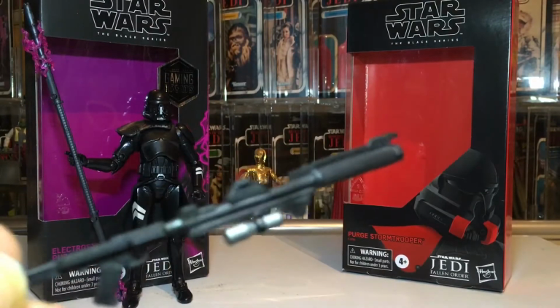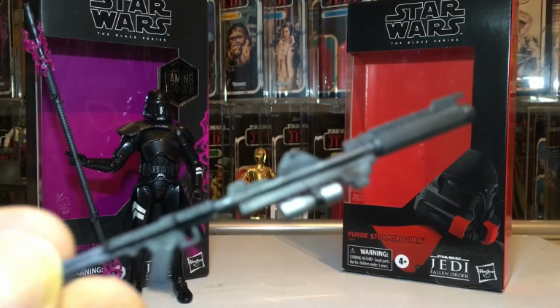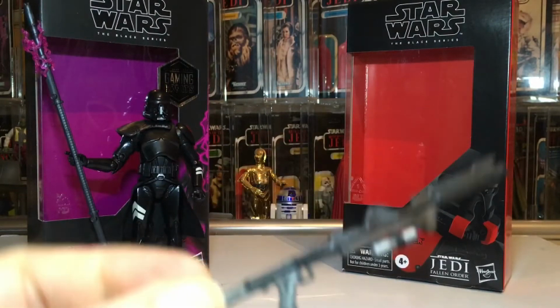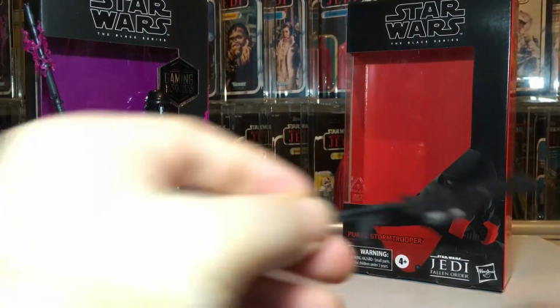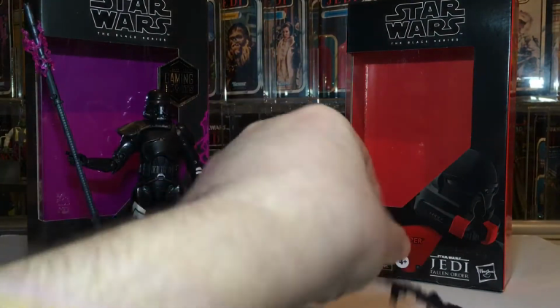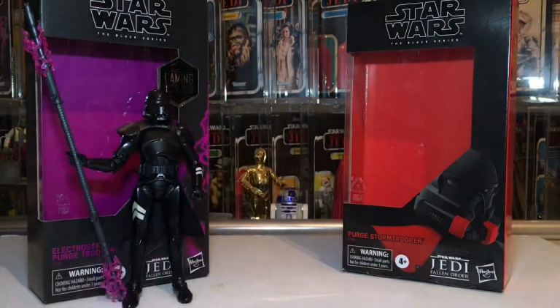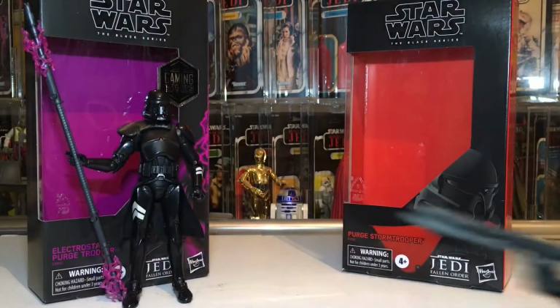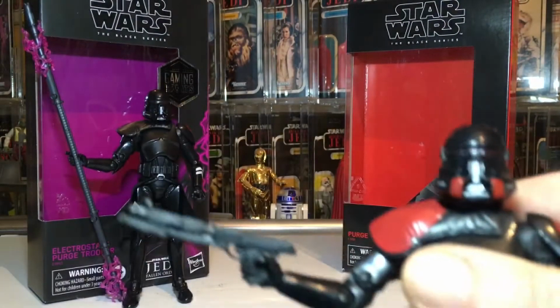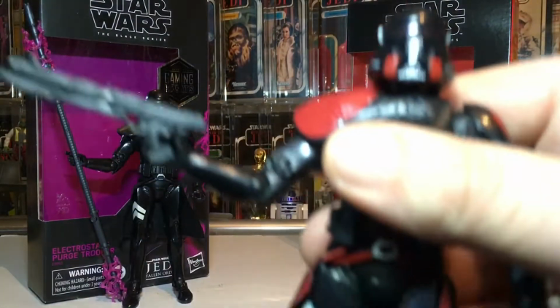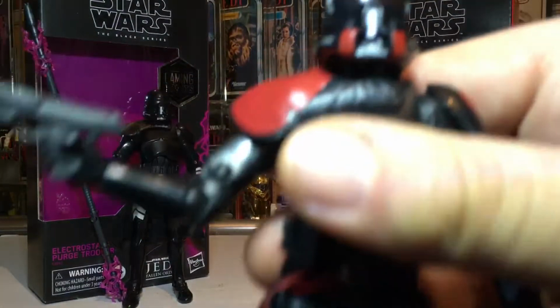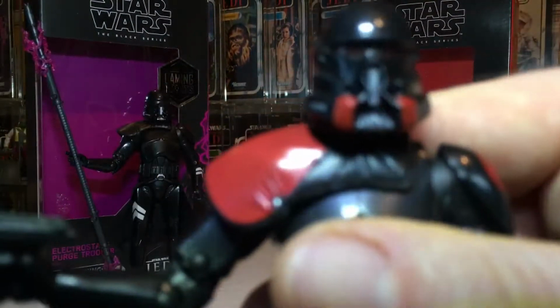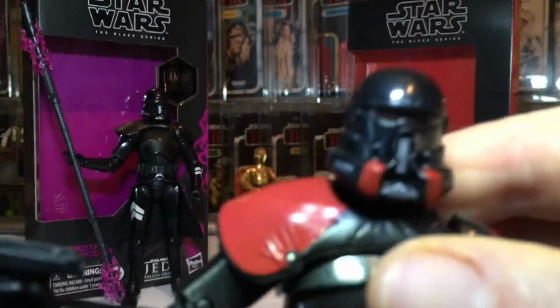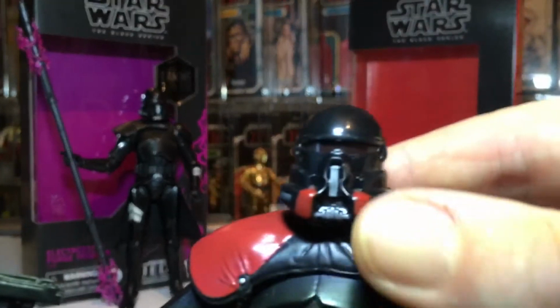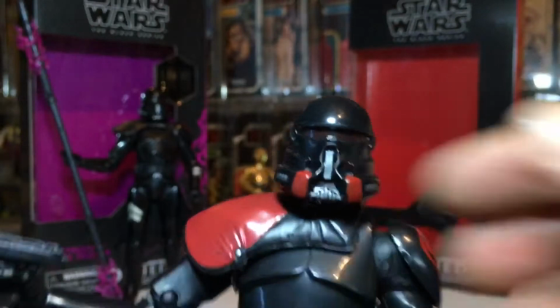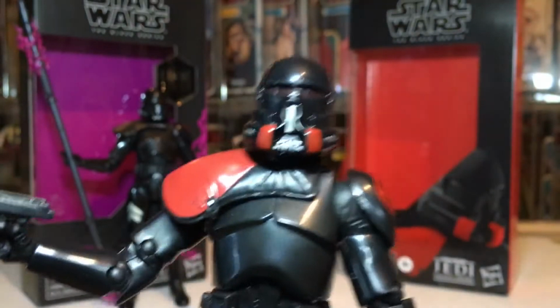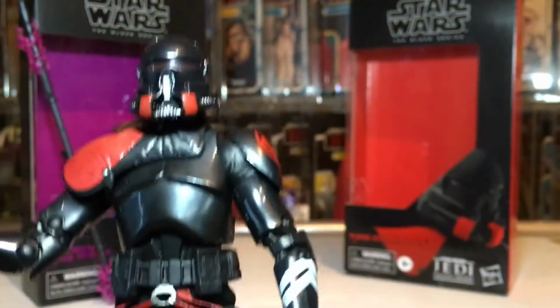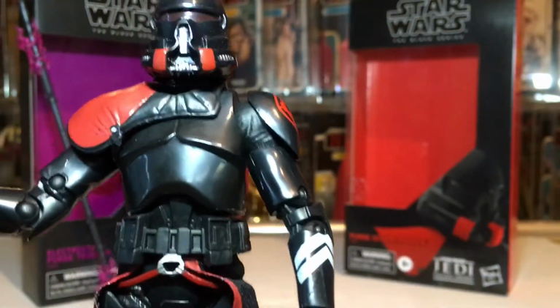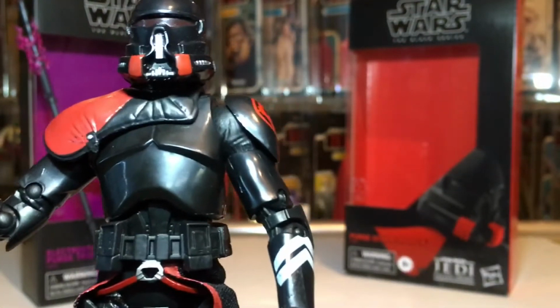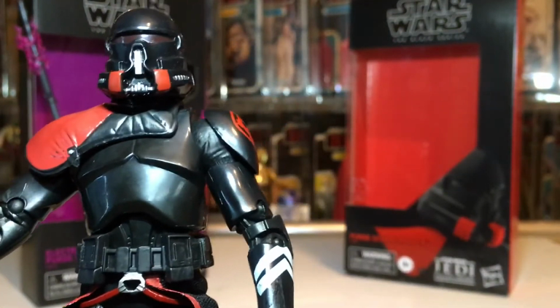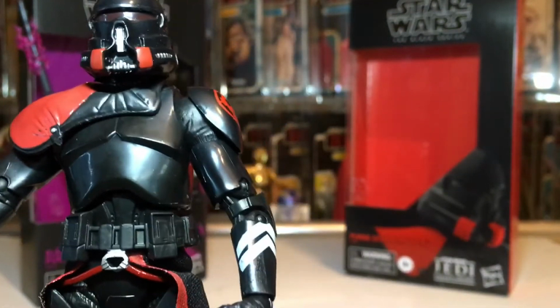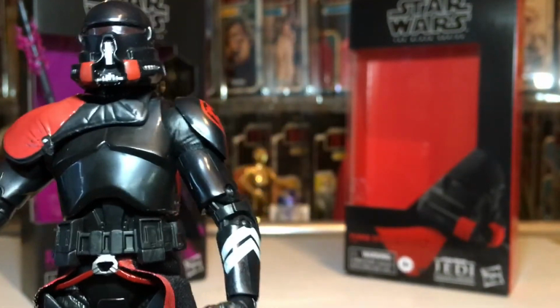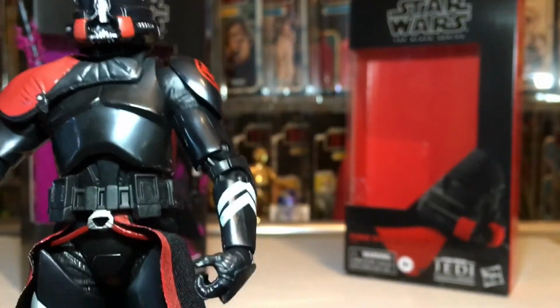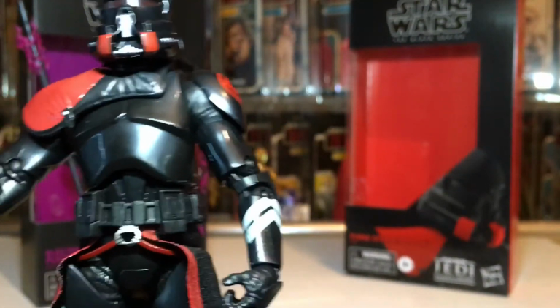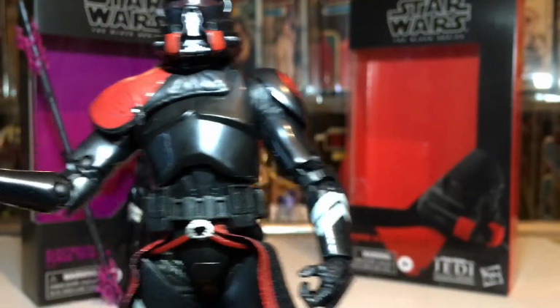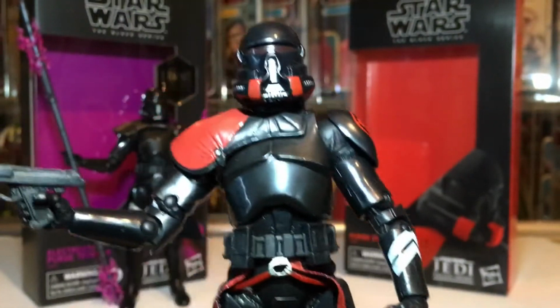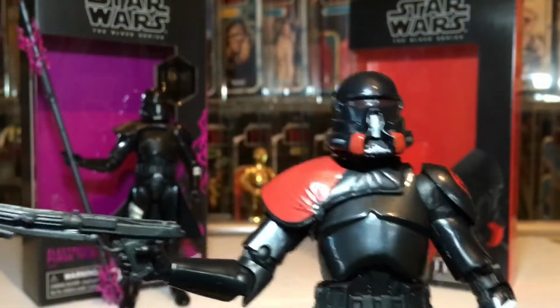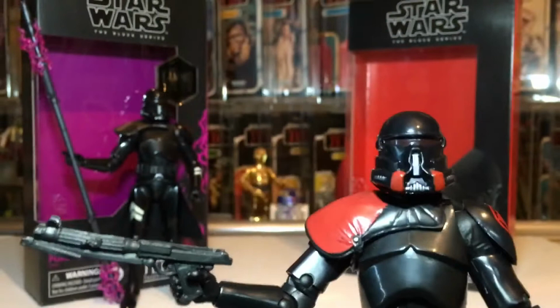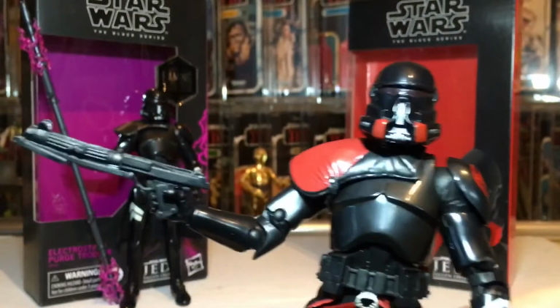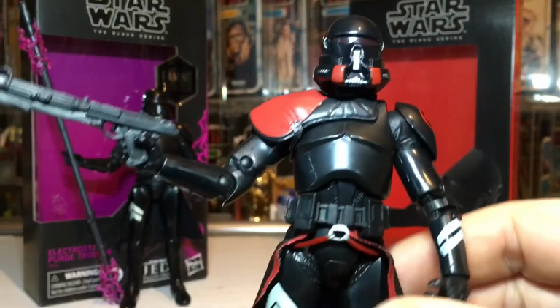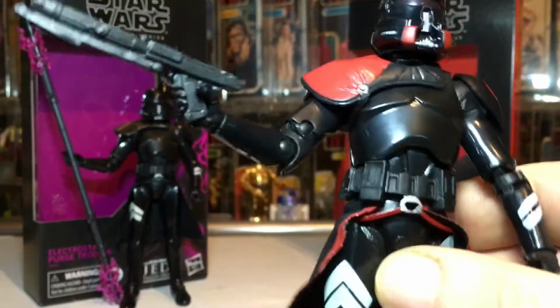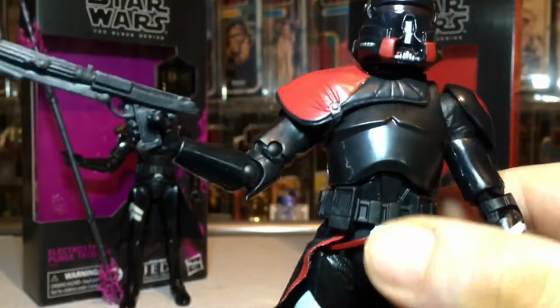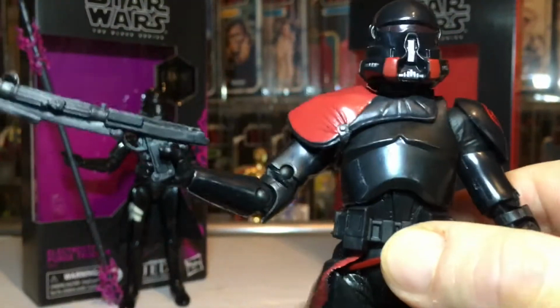These long weapons are always a problem — they're really hard to get a good pose out of. You want to get the rifle up against the cheek pointing at your enemy, but they just can't do it with these figures. It's just the joints.